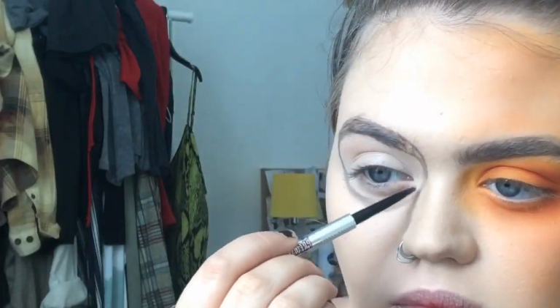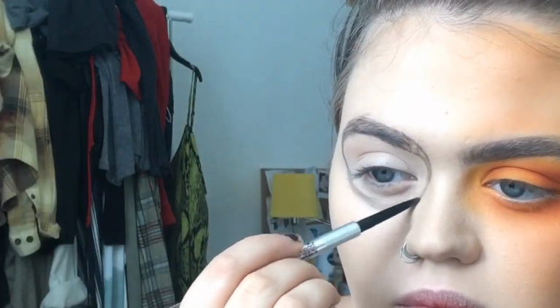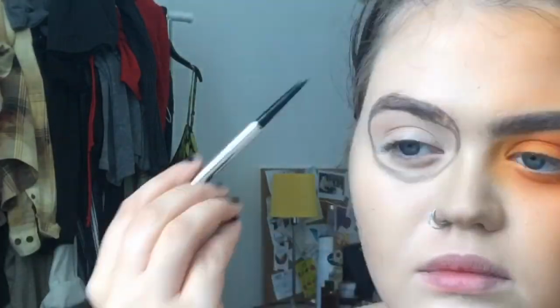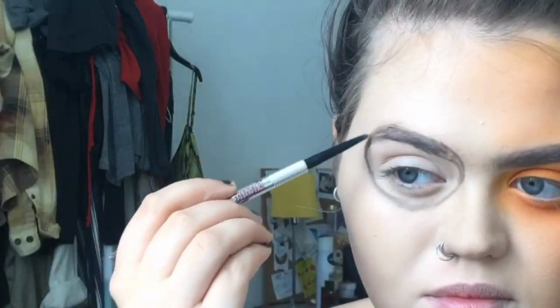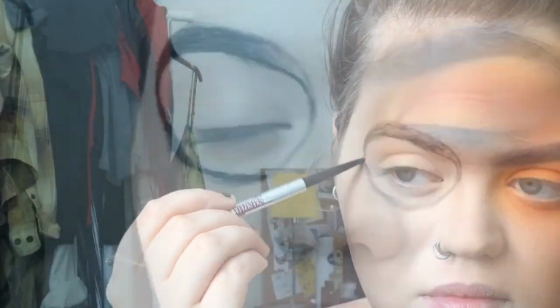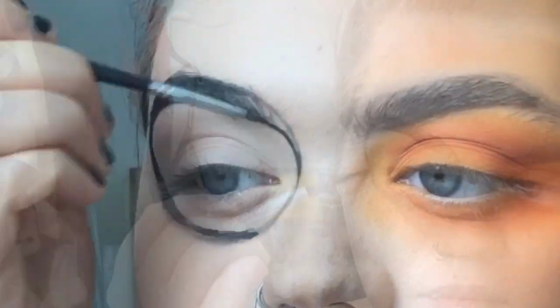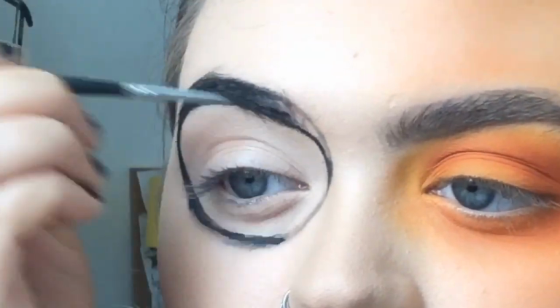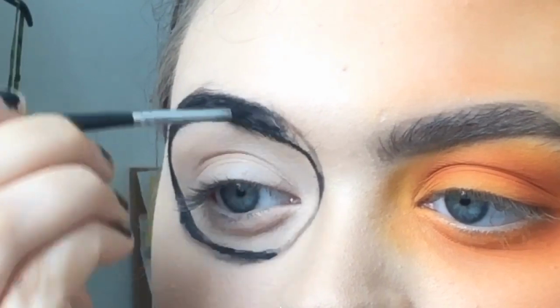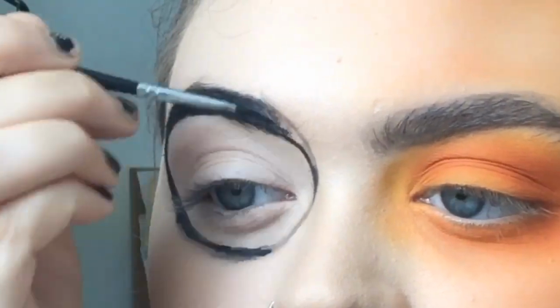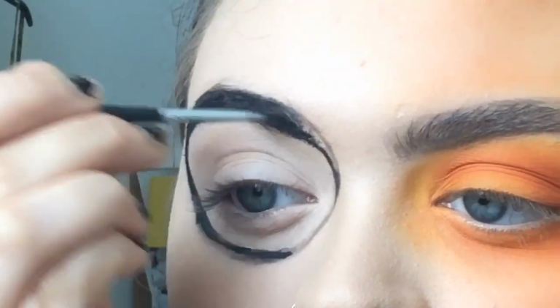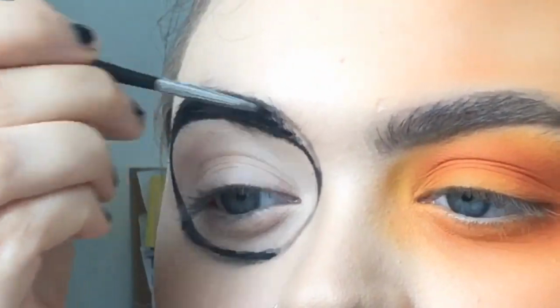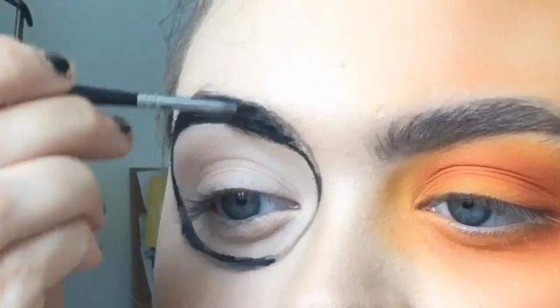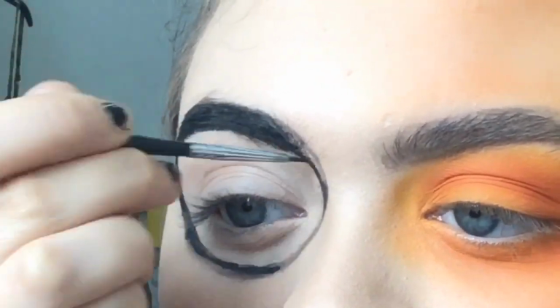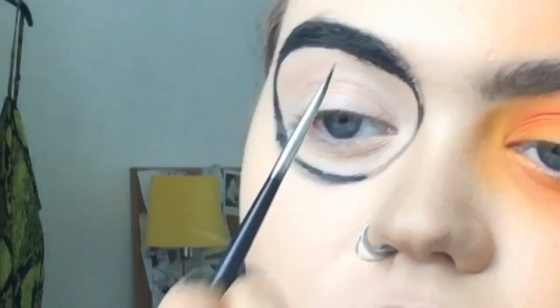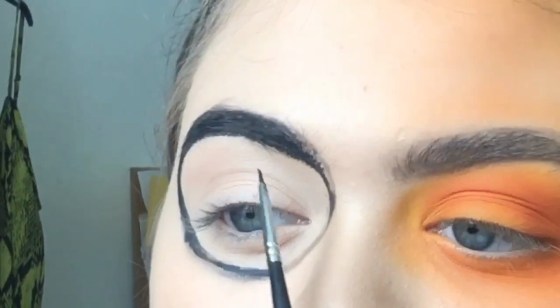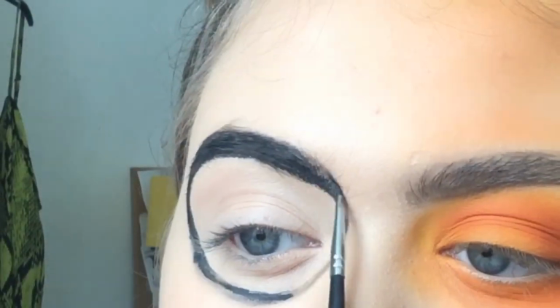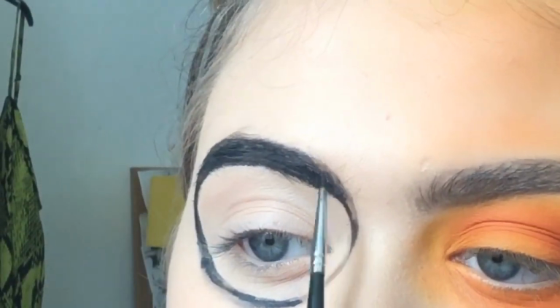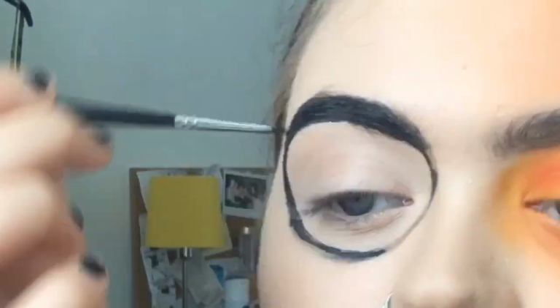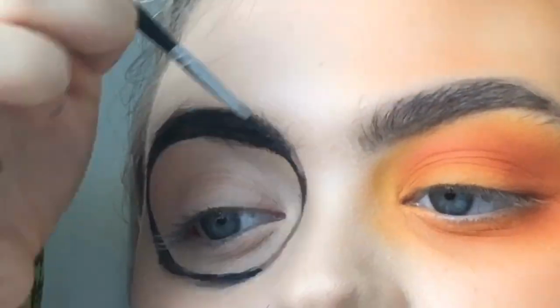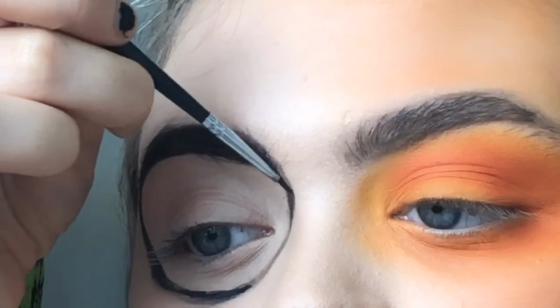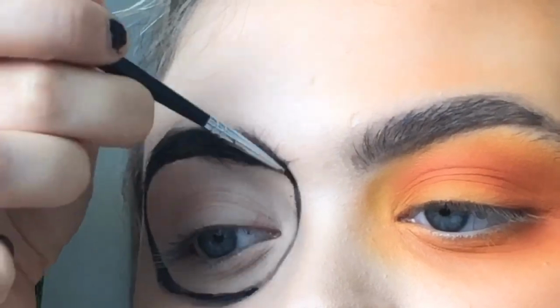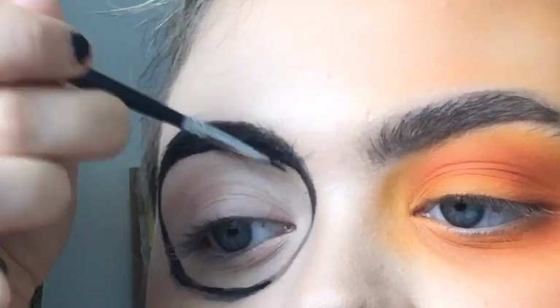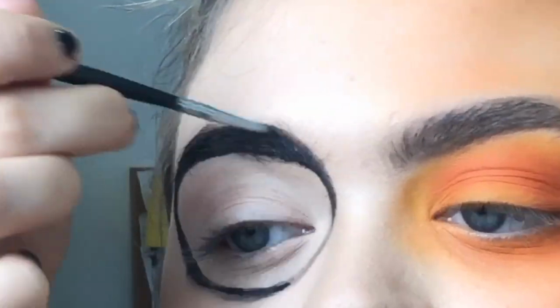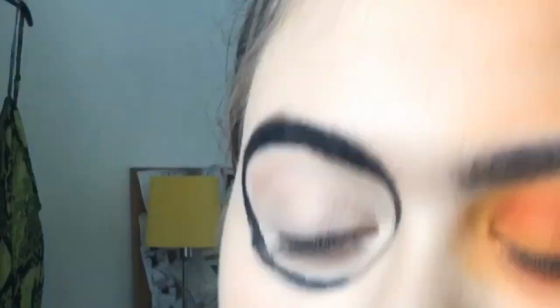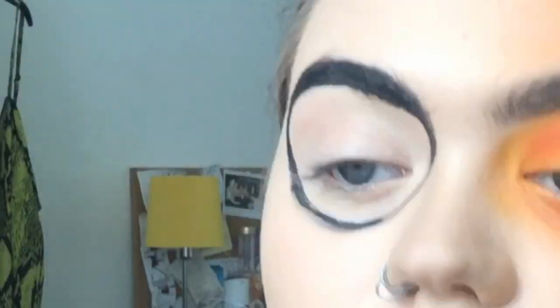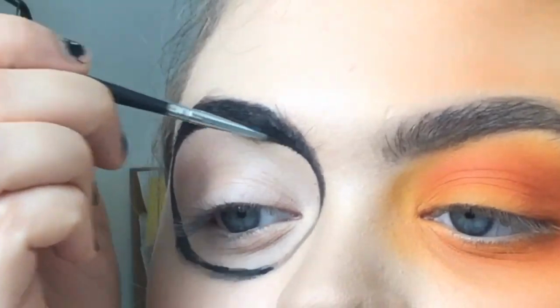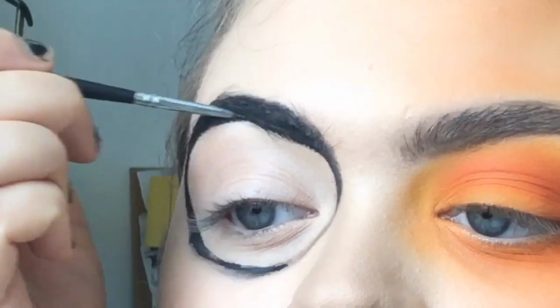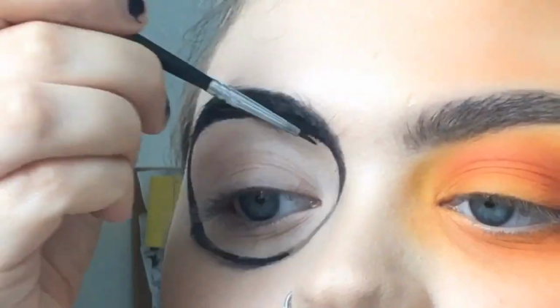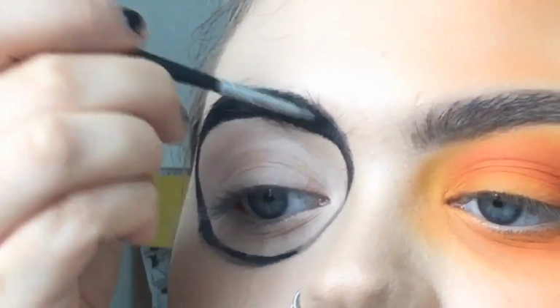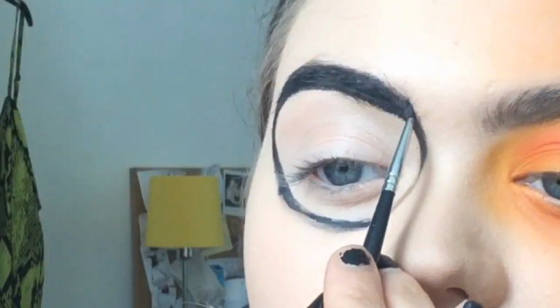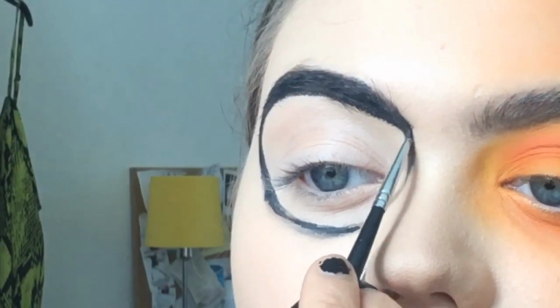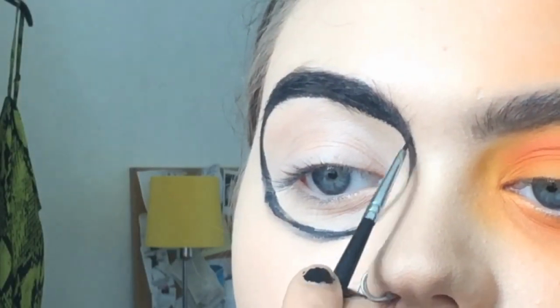This is just a Benefit brow pencil — Precisely My Brow in shade 3.5. Now I'm using the LA Girl gel eyeliner in jet black and a really small thin eyeliner detail brush.